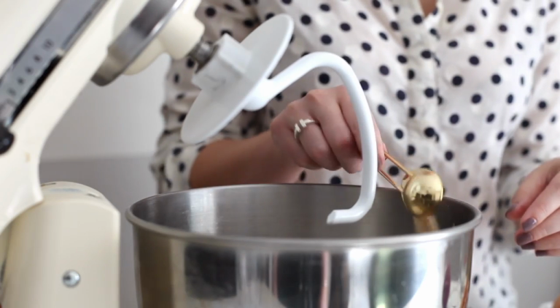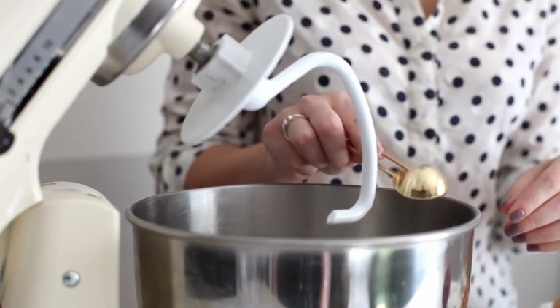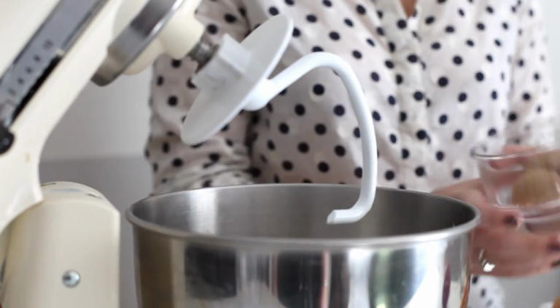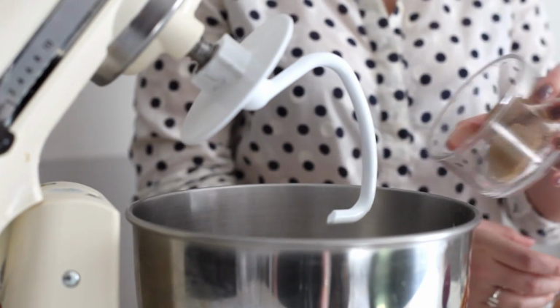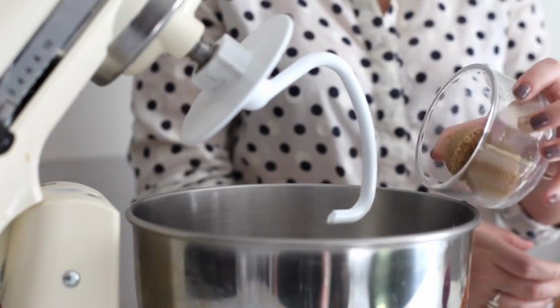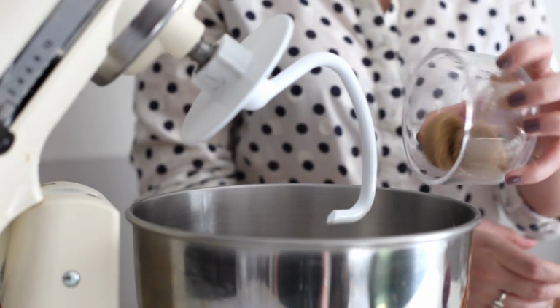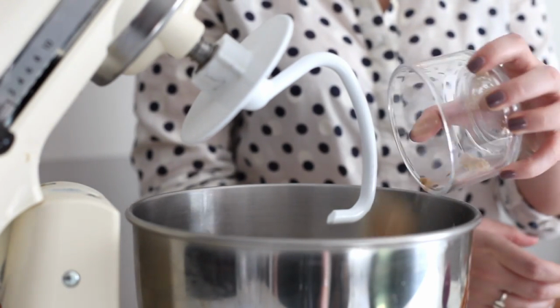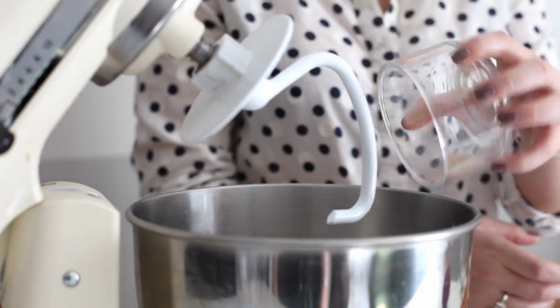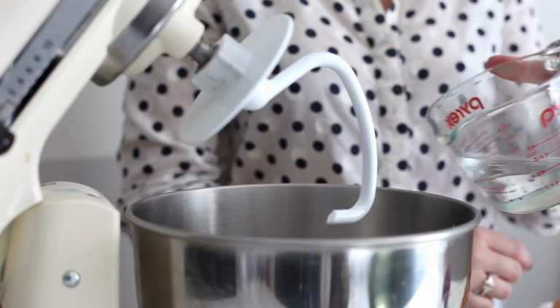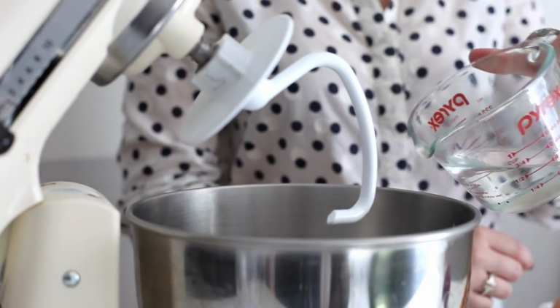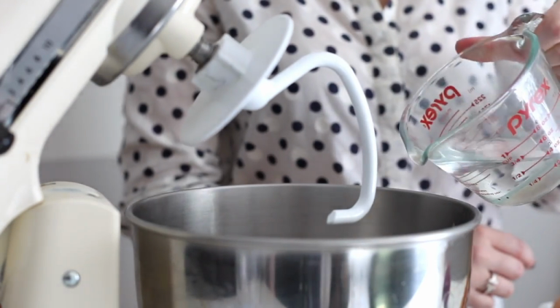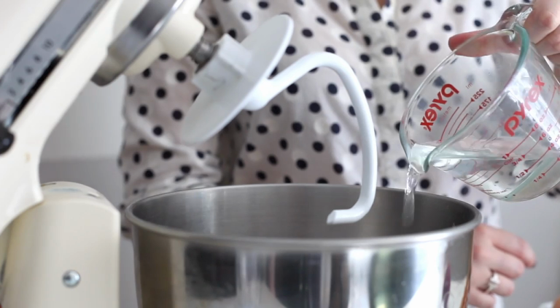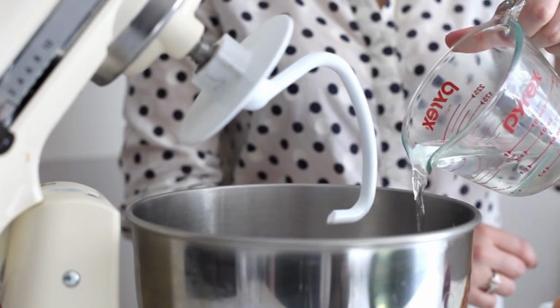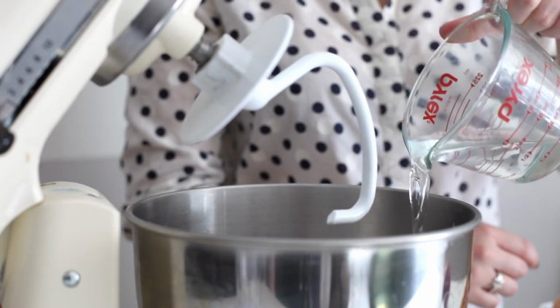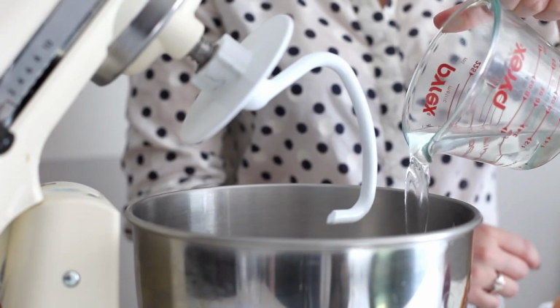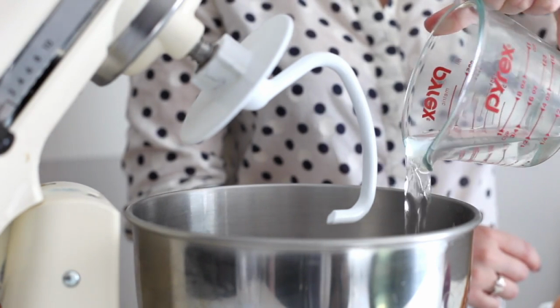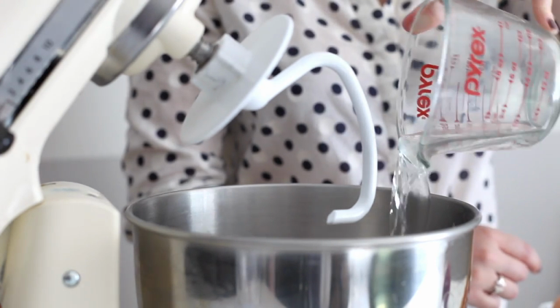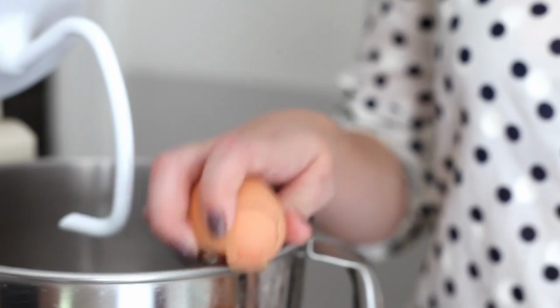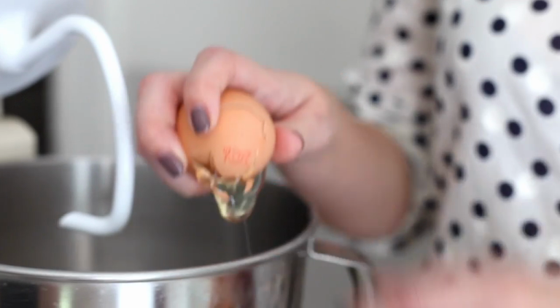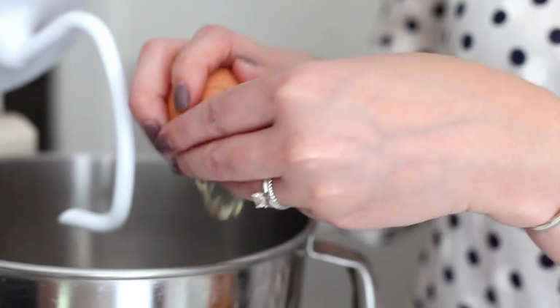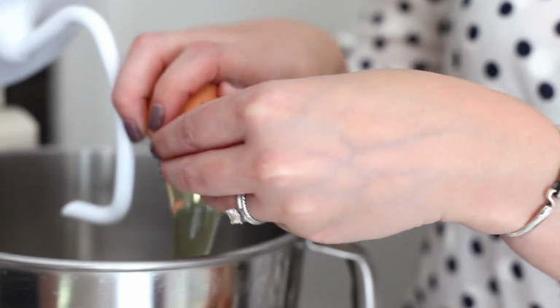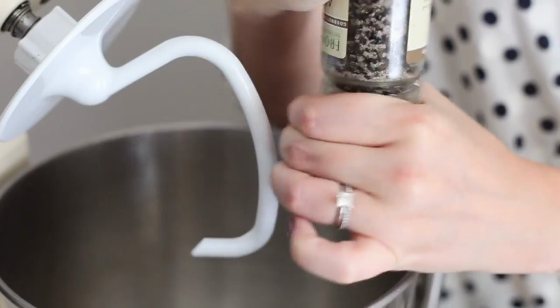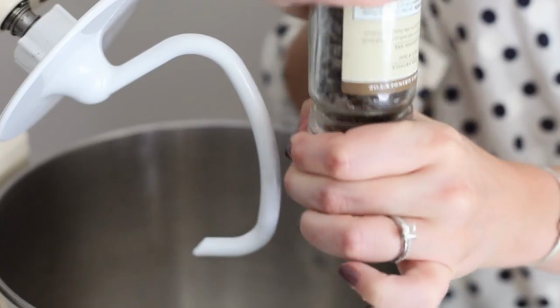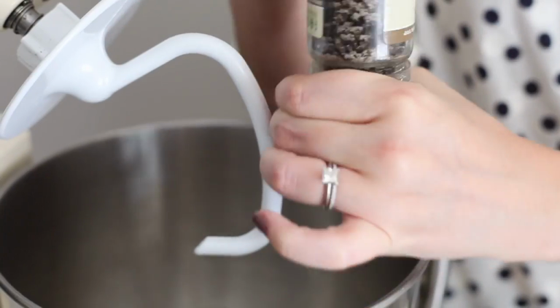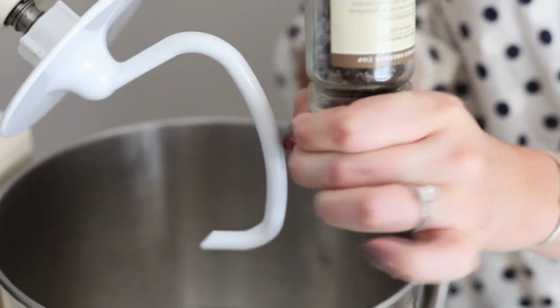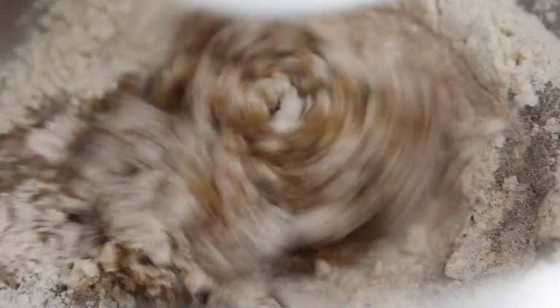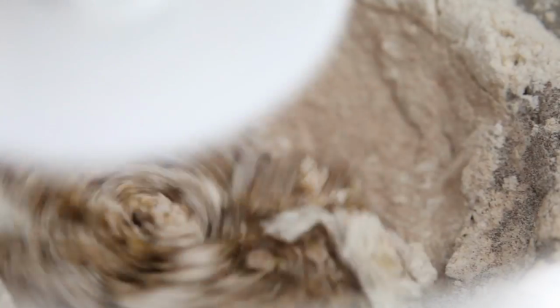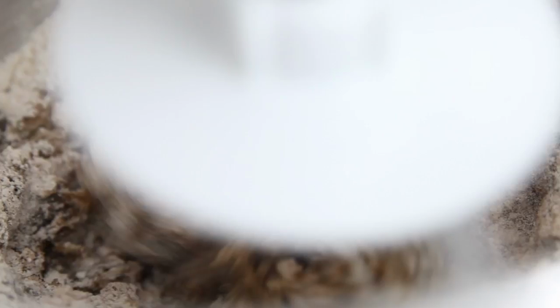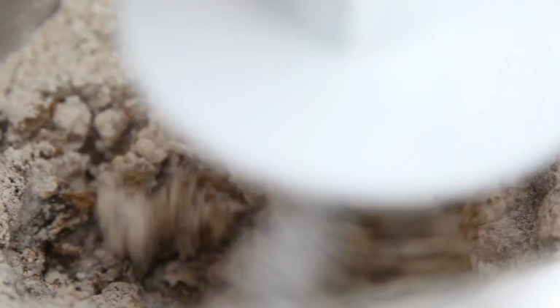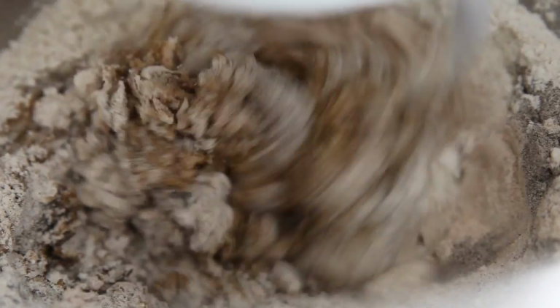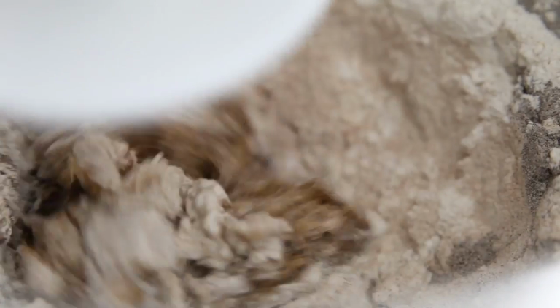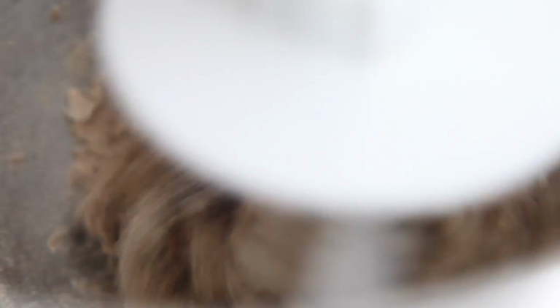The first step of this recipe involves a standing mixer and we are going to be making the base for the buckwheat cinnamon rolls. Remember, all of the recipe ingredients and directions are on the blog, which I will link below, but it basically starts by making a buckwheat dough like this.